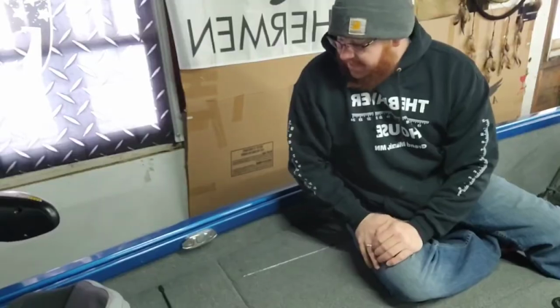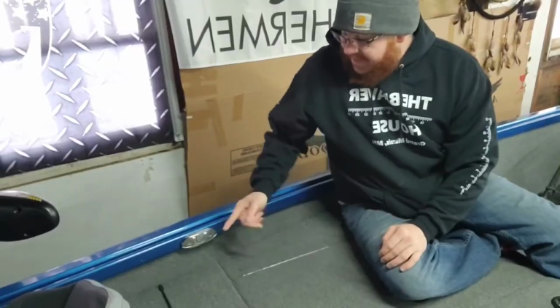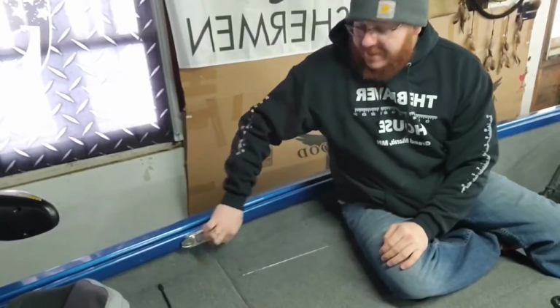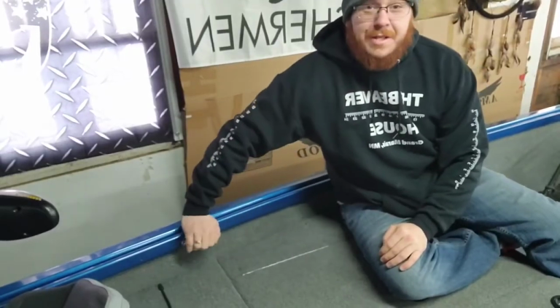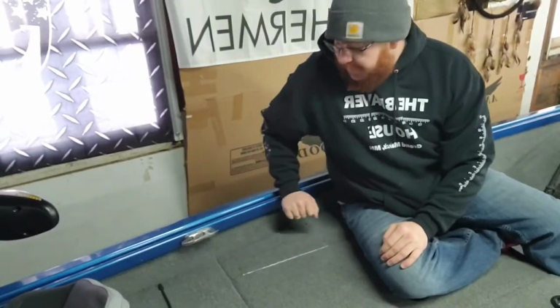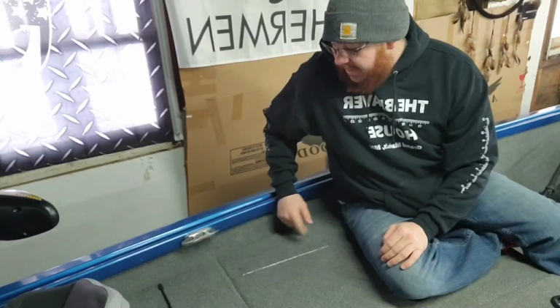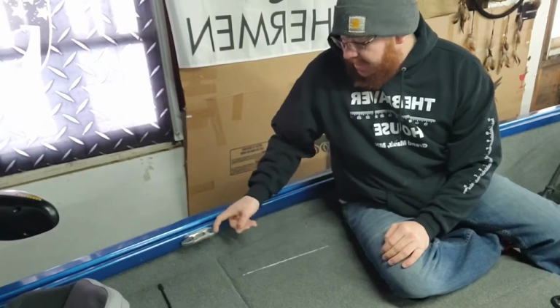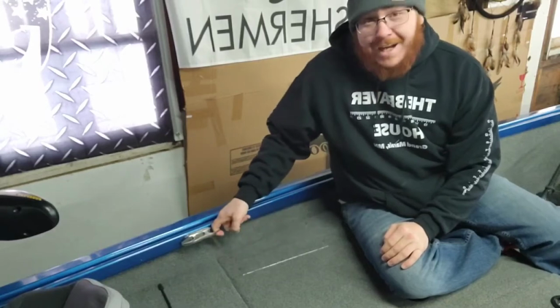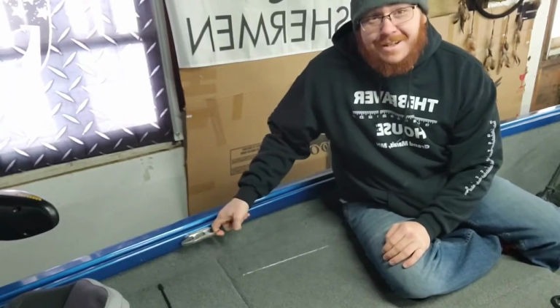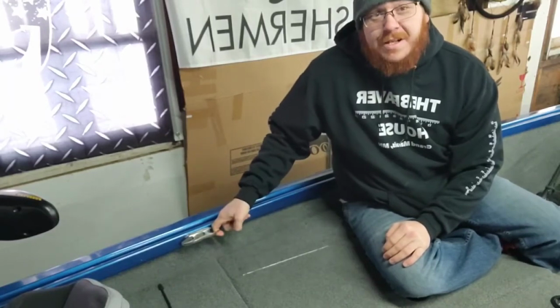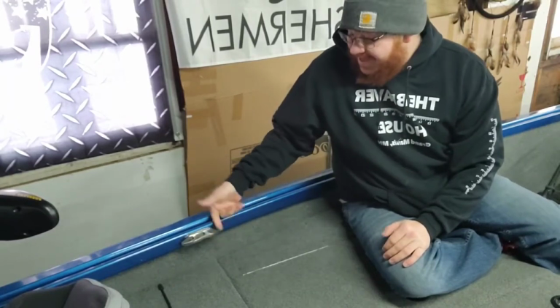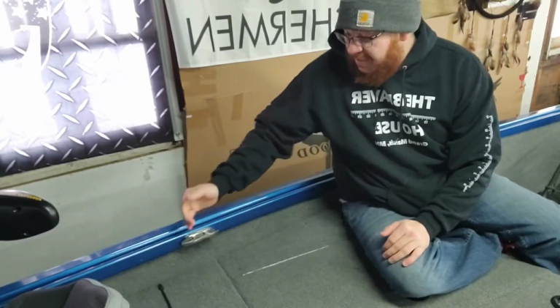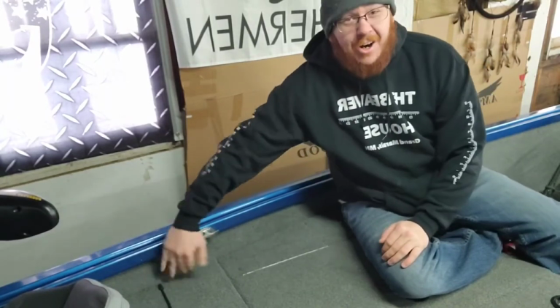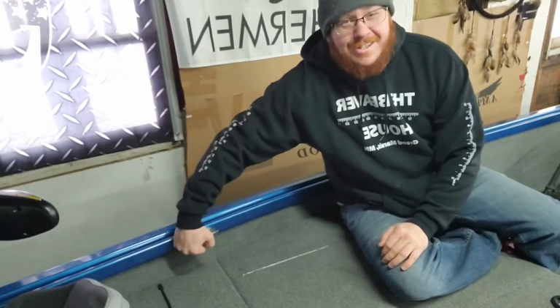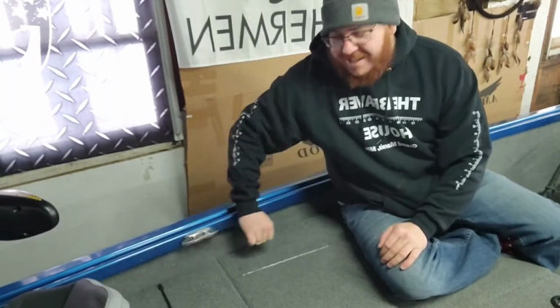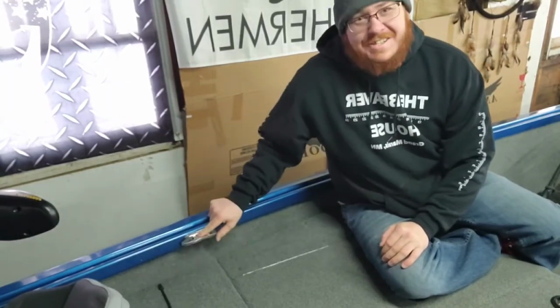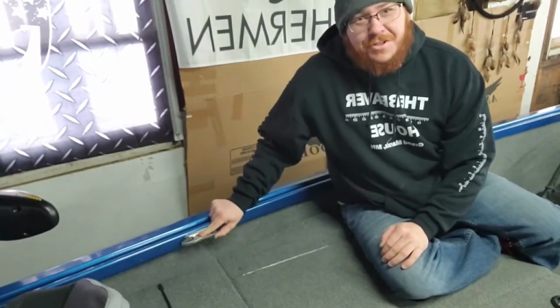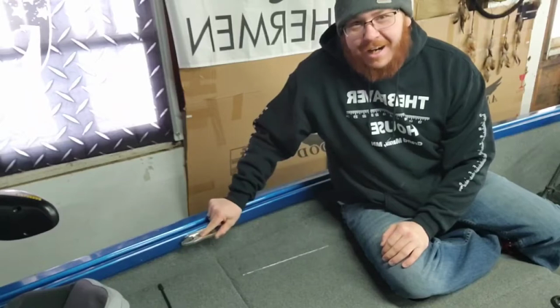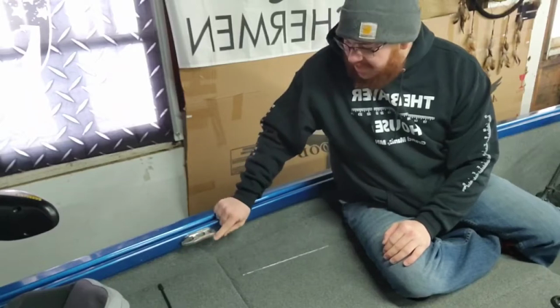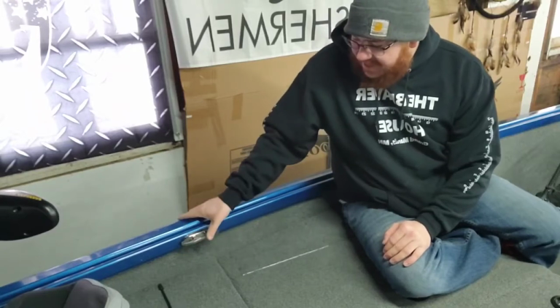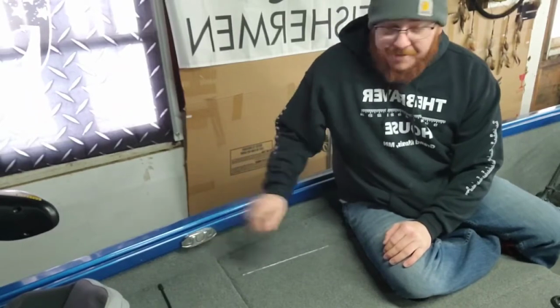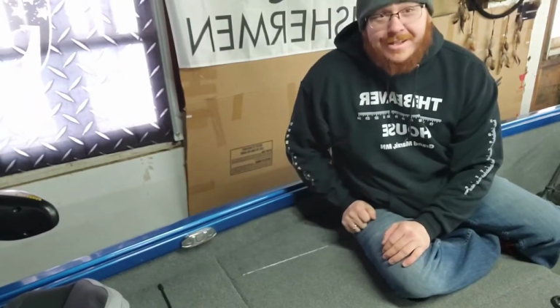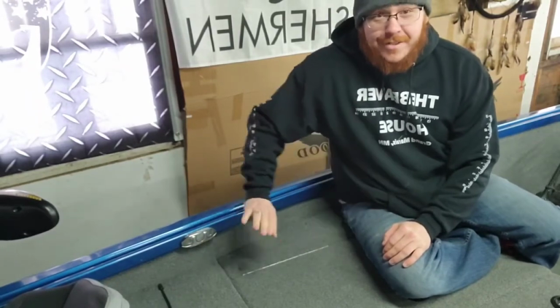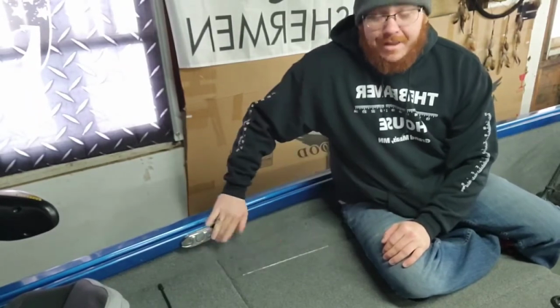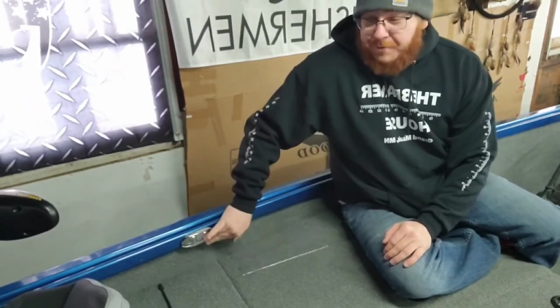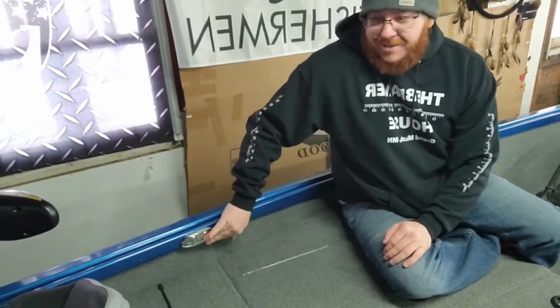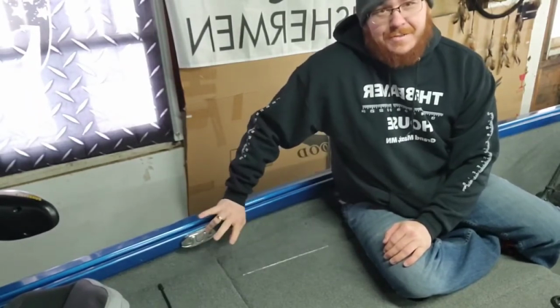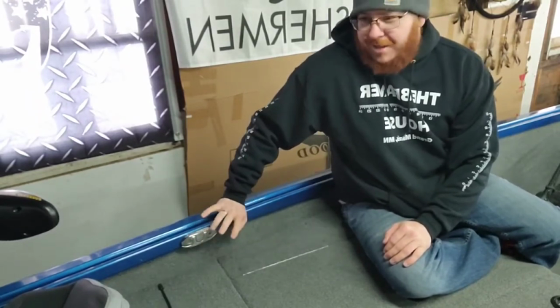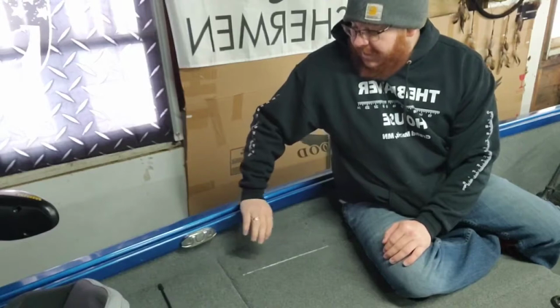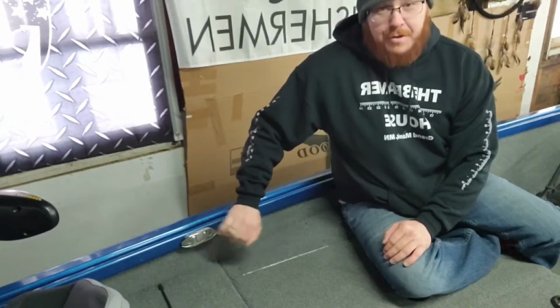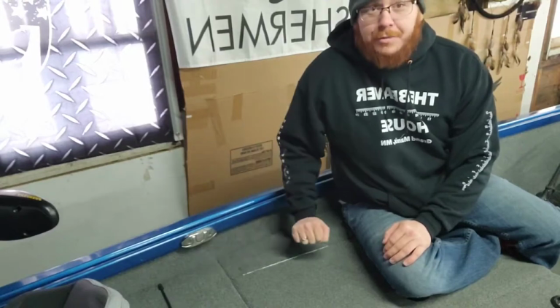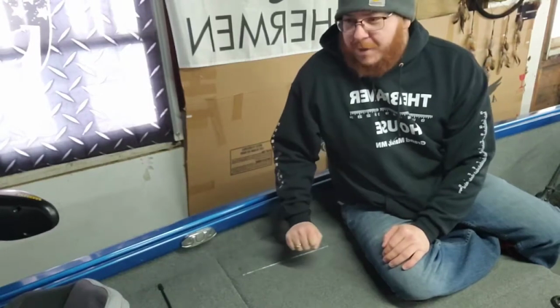The next thing is going to be the flip-up anchor ties, because if you ever got caught on those or snapped your rod on one of those, it's definitely nice to have those that flip down — and that's what you get with an Alumacraft boat.